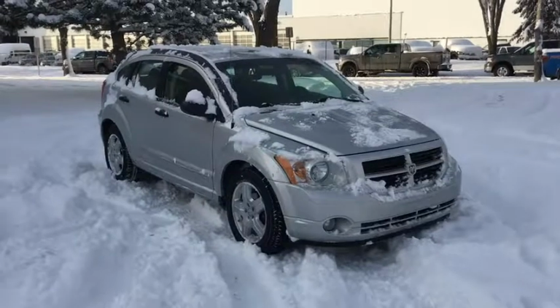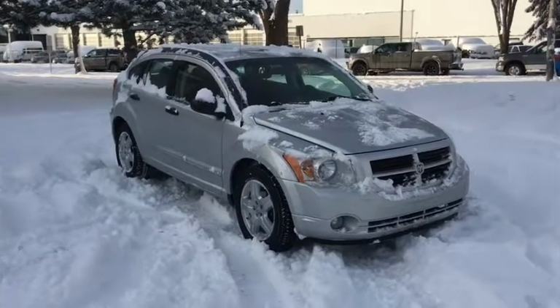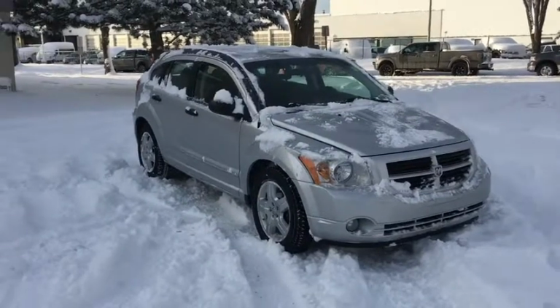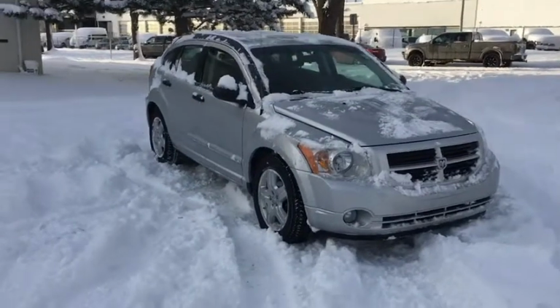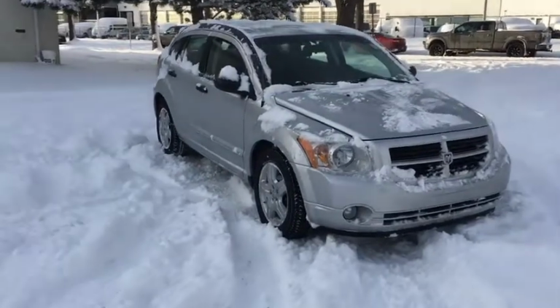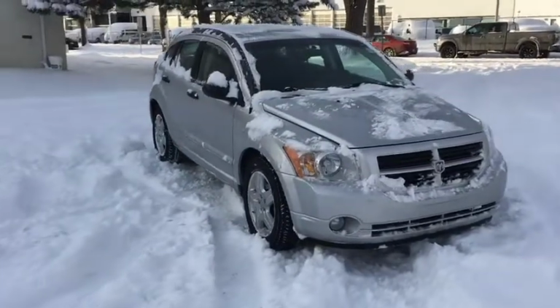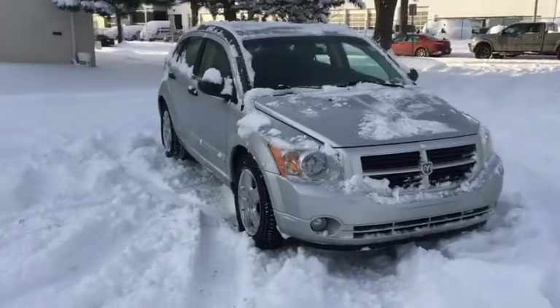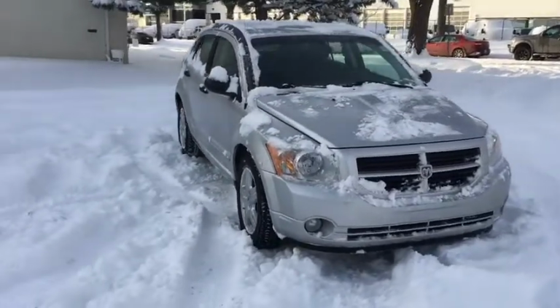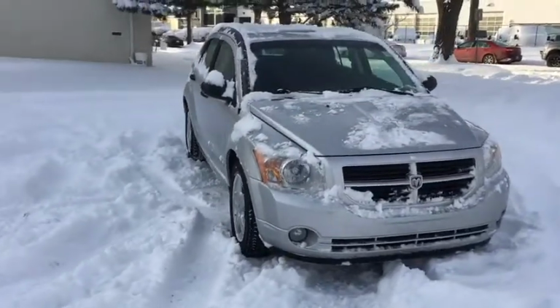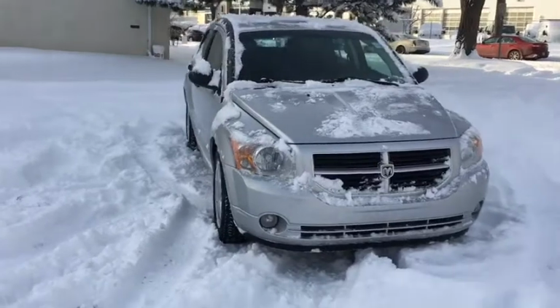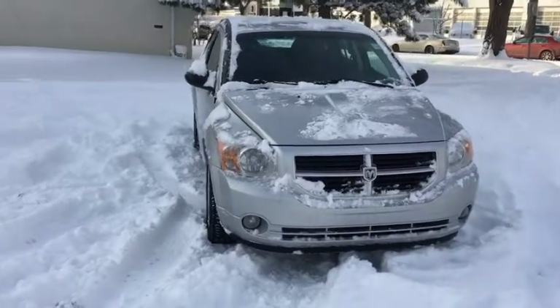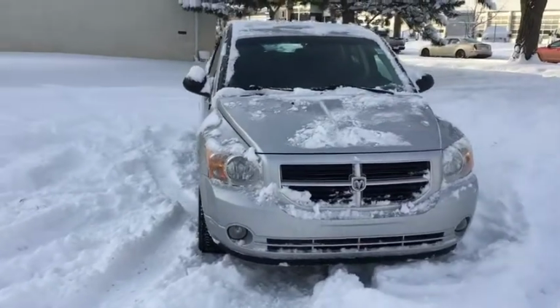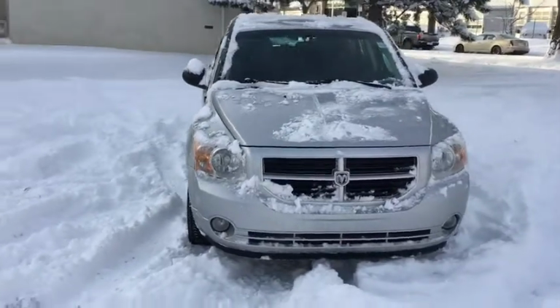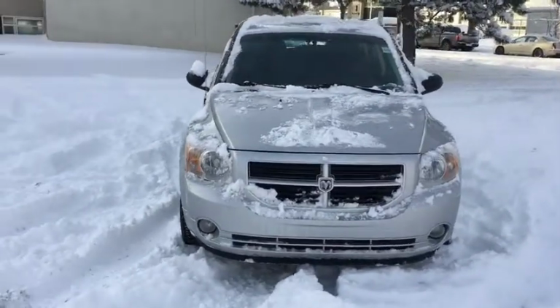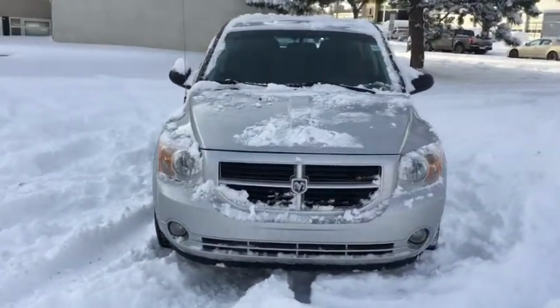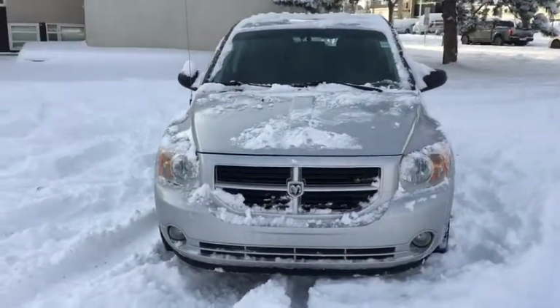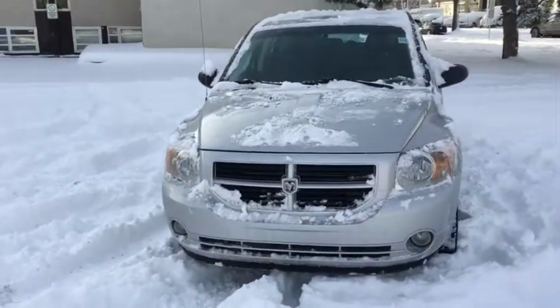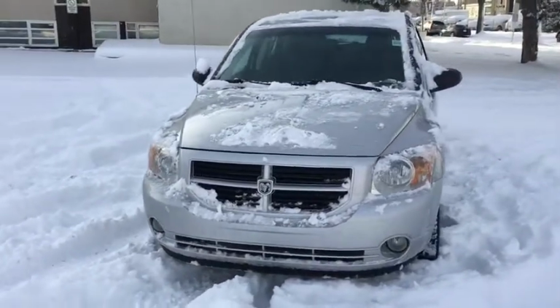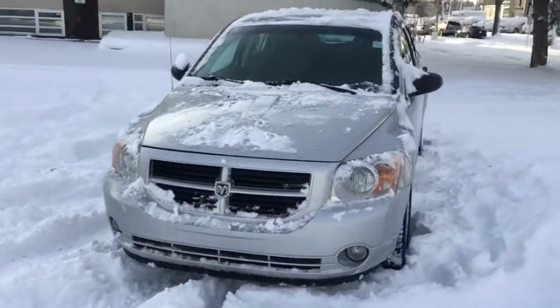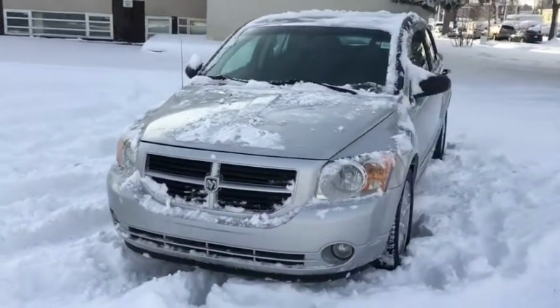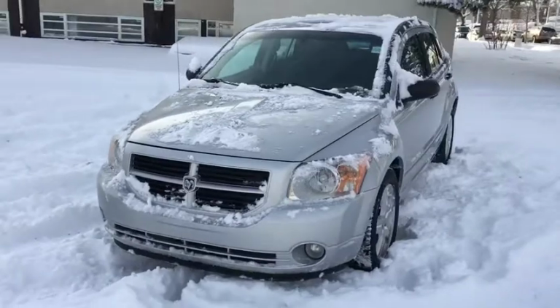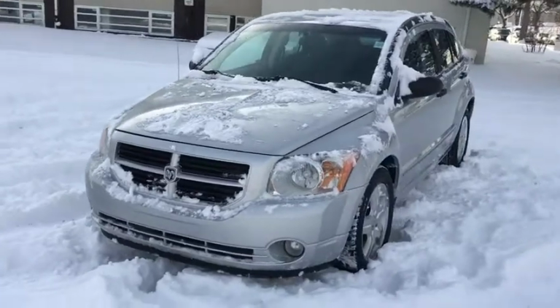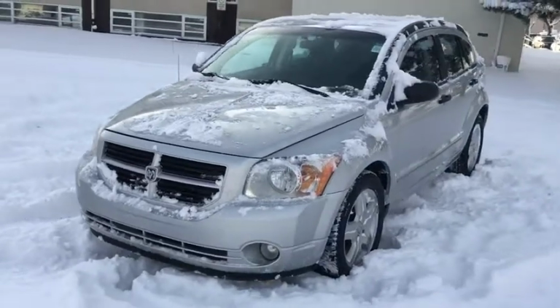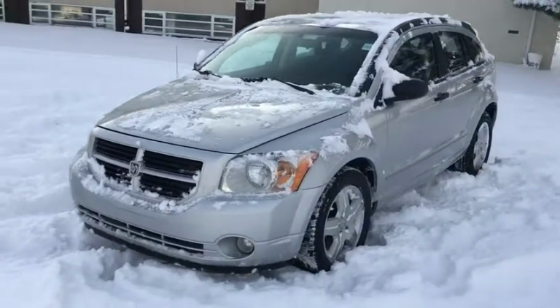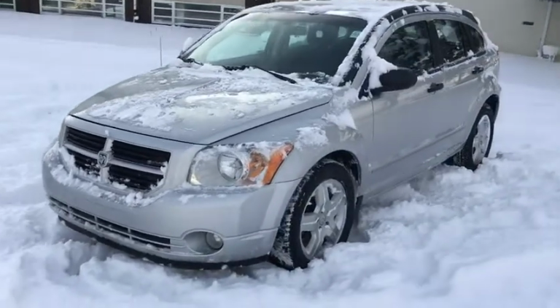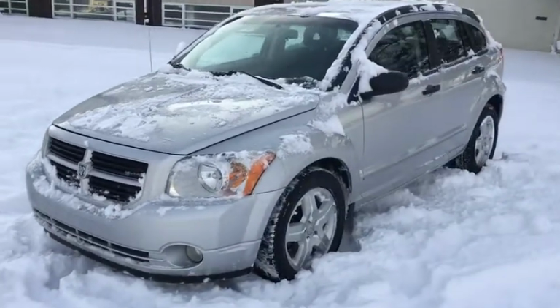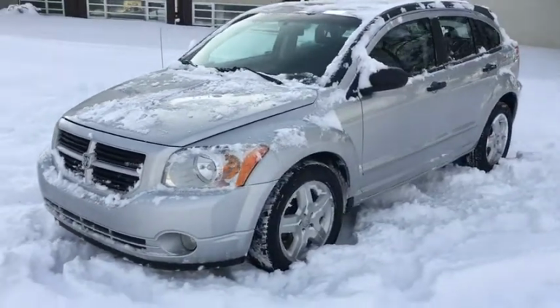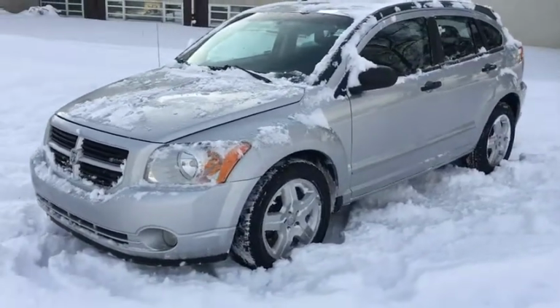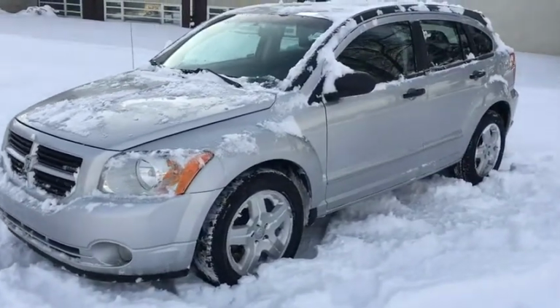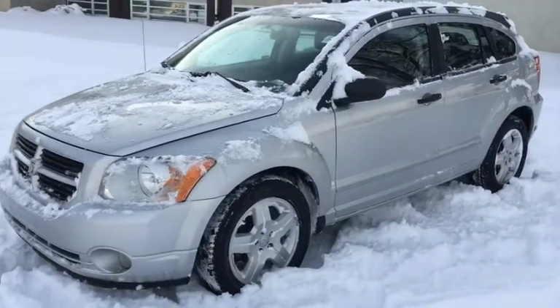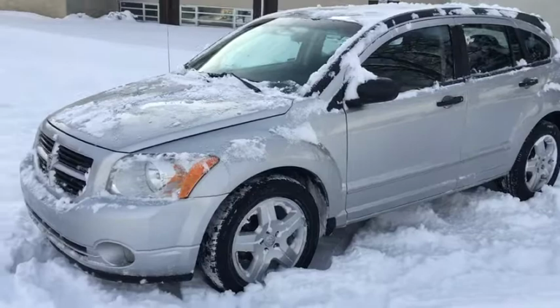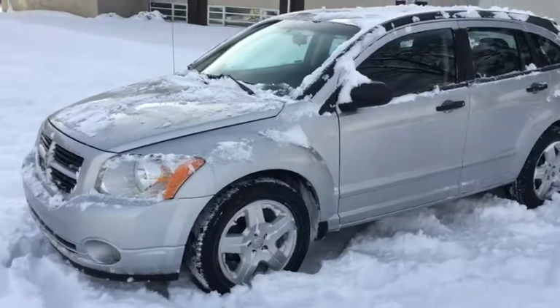Hey guys, Kevin here with Waterloo Ford Lincoln. Today I'm showing you this 2008 Dodge Caliber SXT in Silver. This vehicle is powered by a two-liter four-cylinder engine with an automatic front-wheel drive transmission. I'm just going to go over some of the features included on this vehicle.